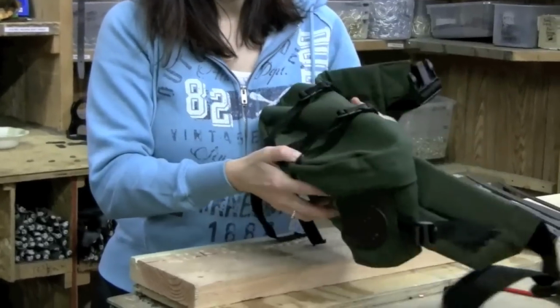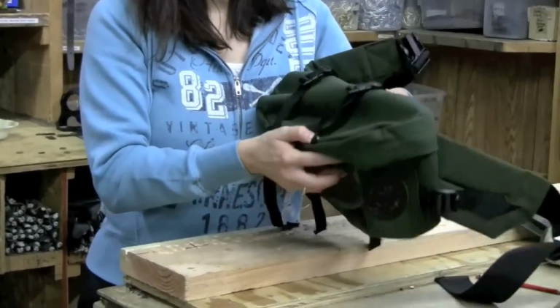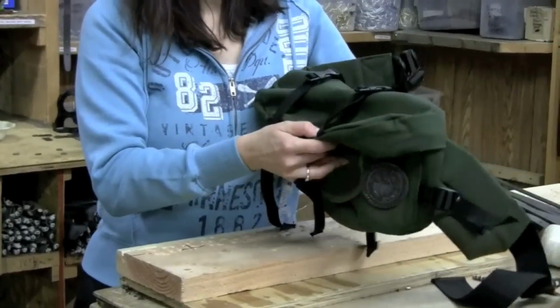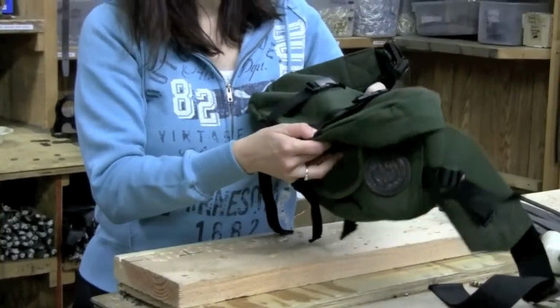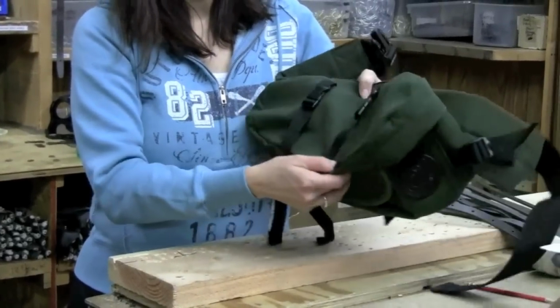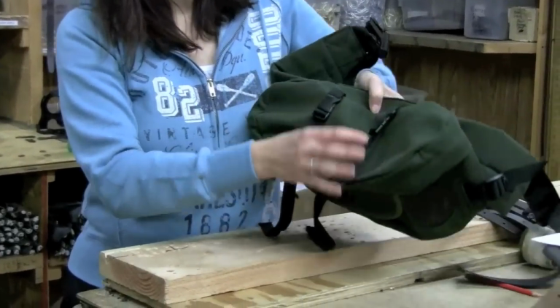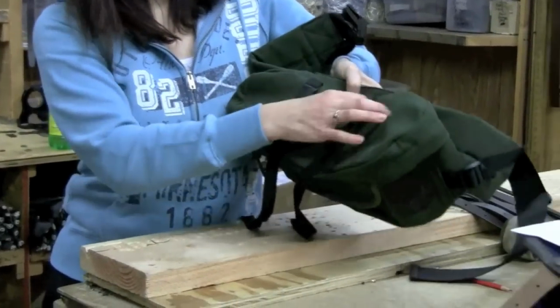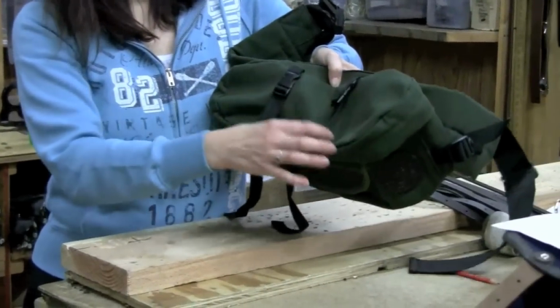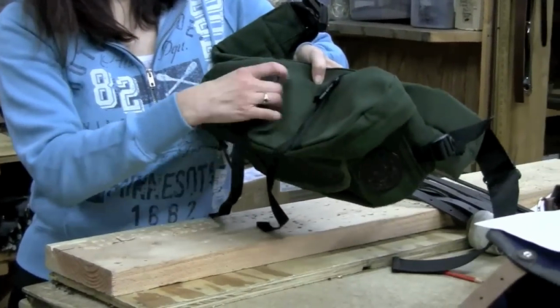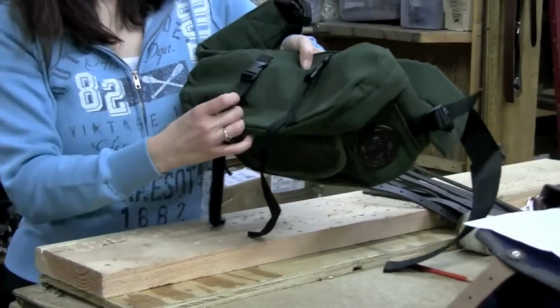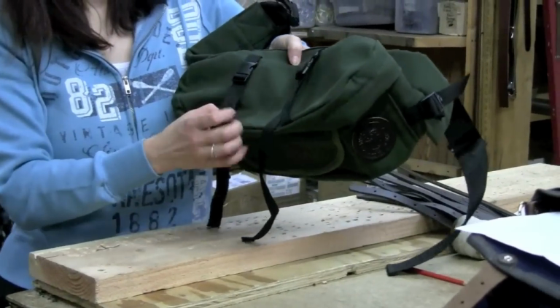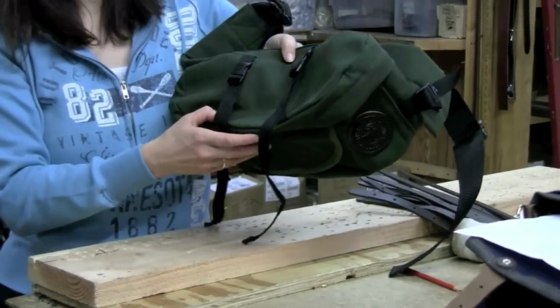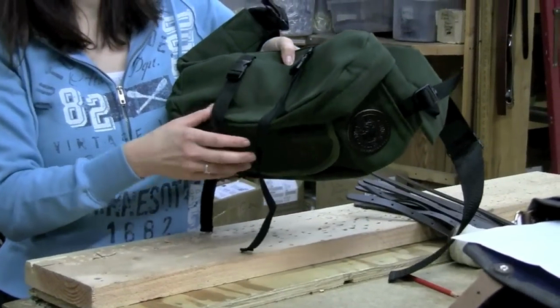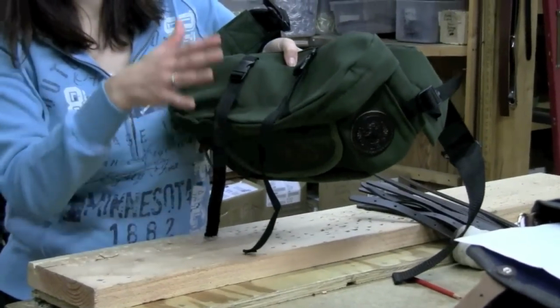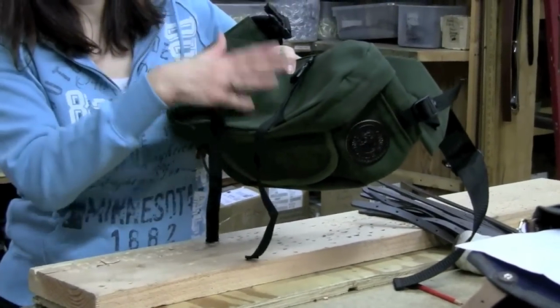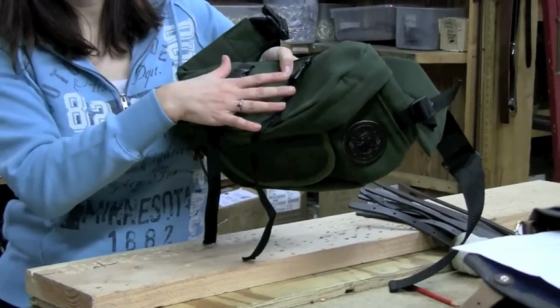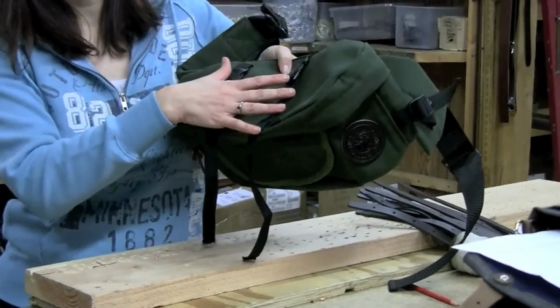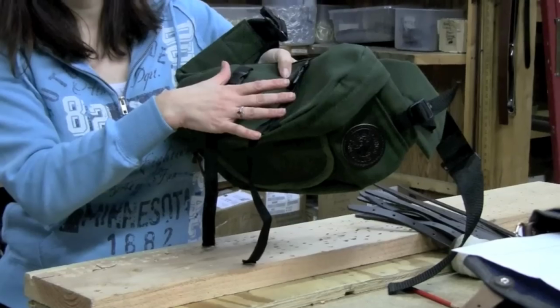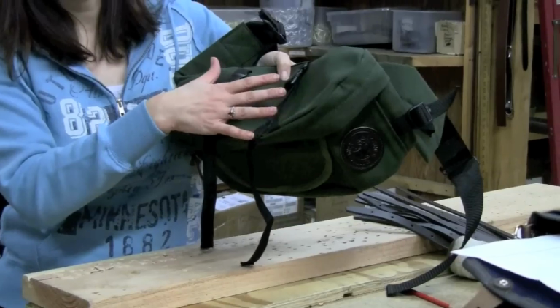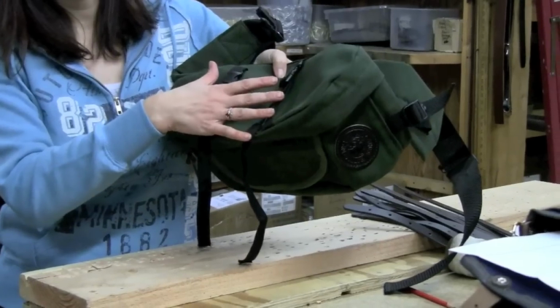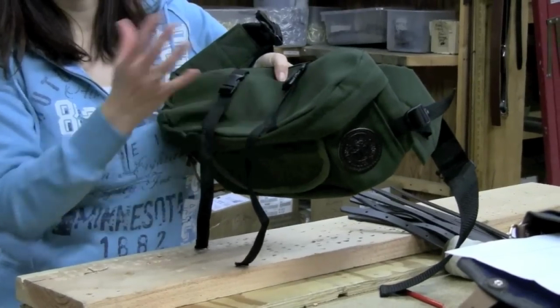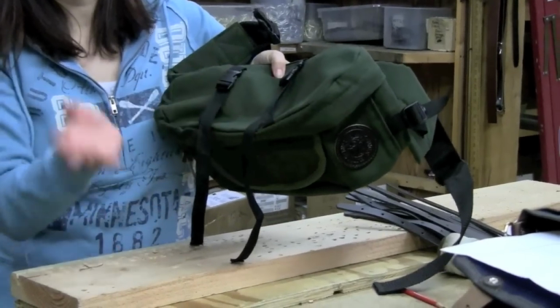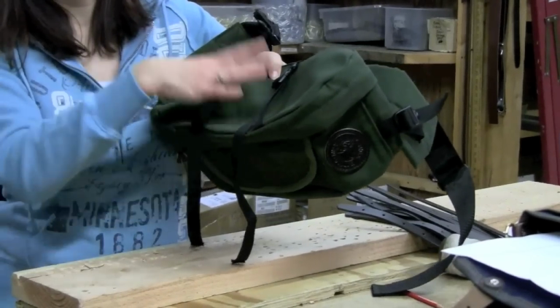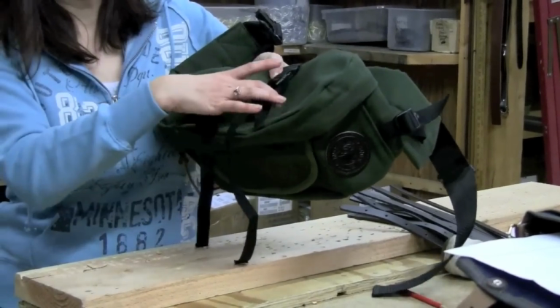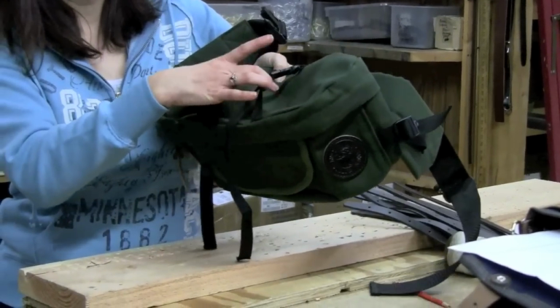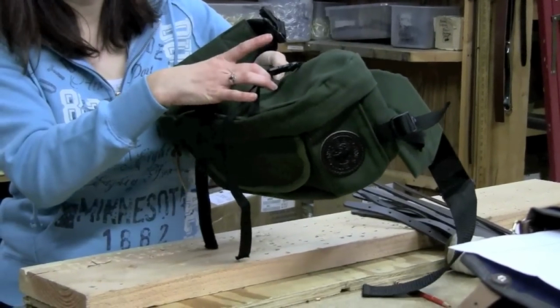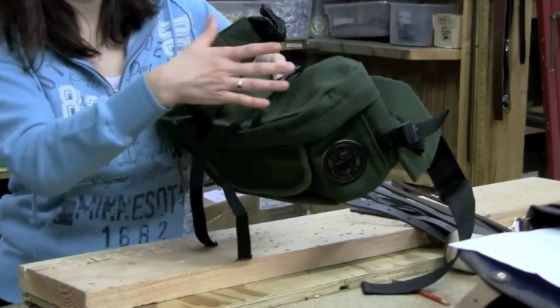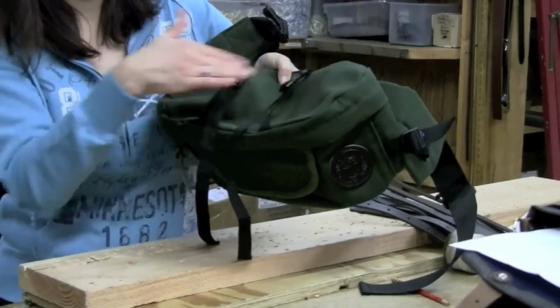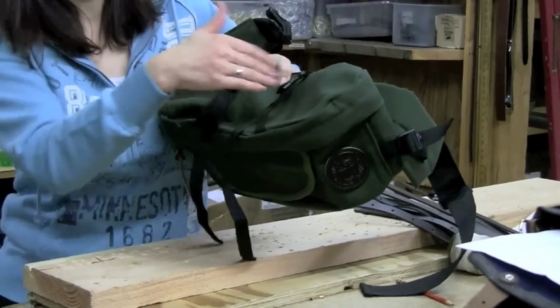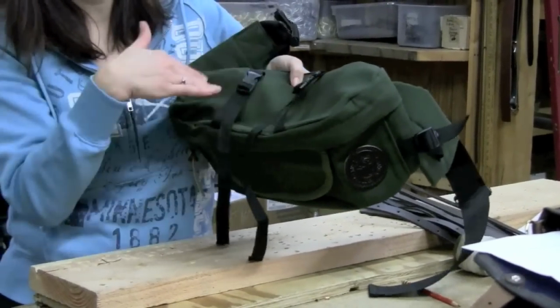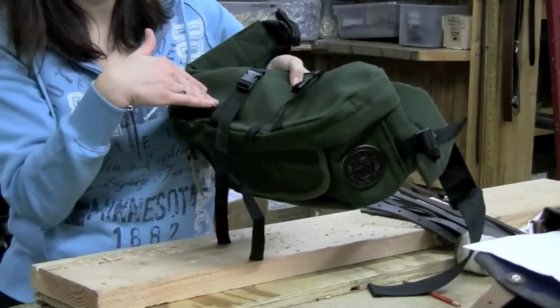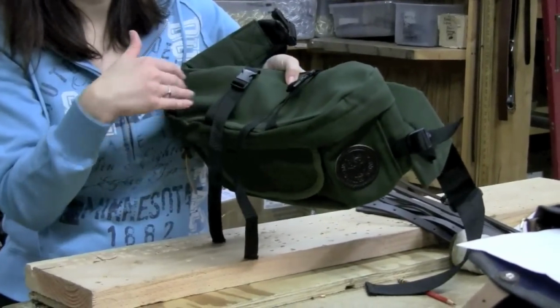Then on the top here, we have some more straps. It comes in handy — I put my raincoat on here if it's a rainy day, or if I get too hot I can put my sweatshirt on here, anything that you need to lash down.